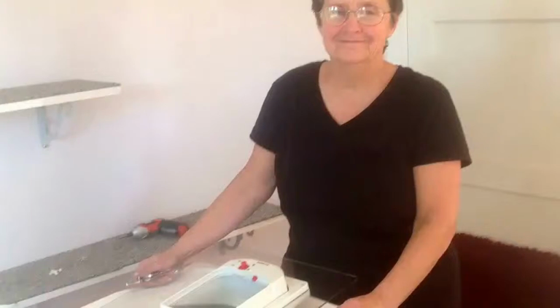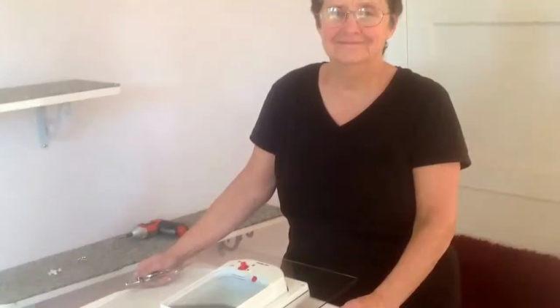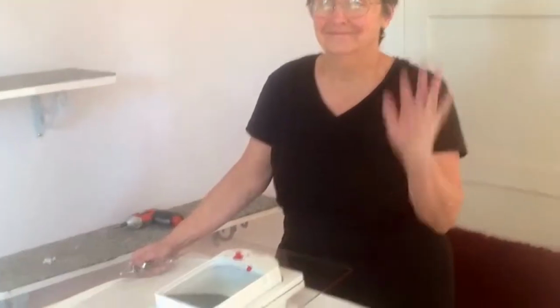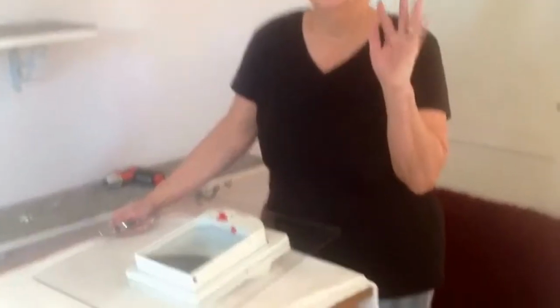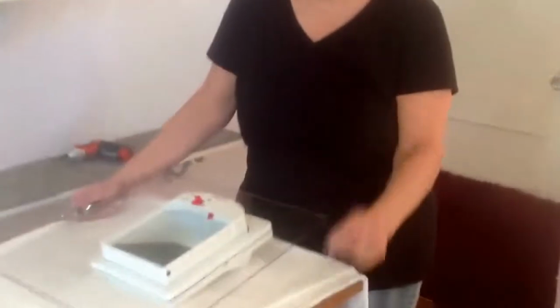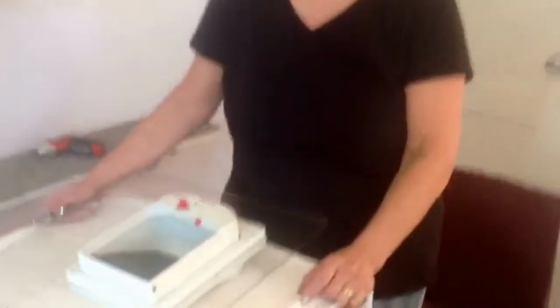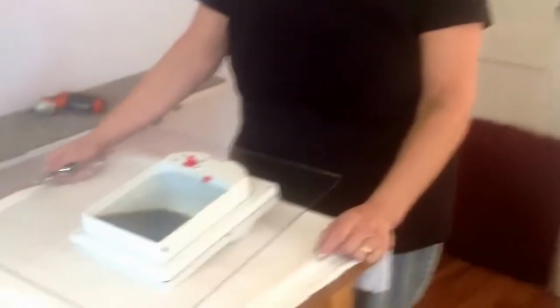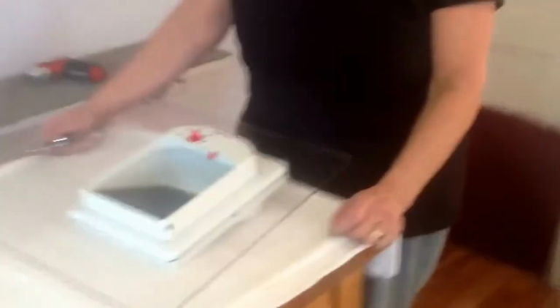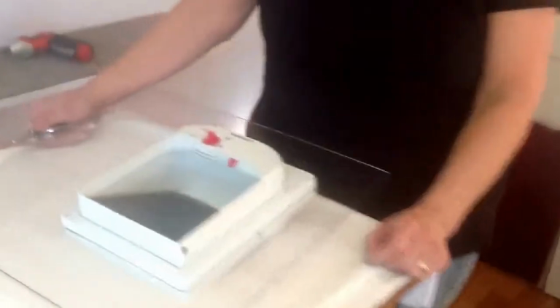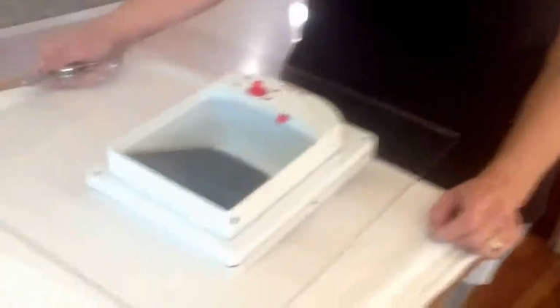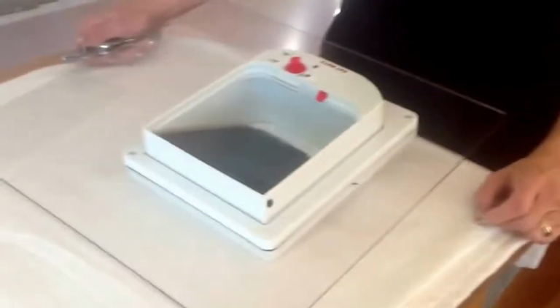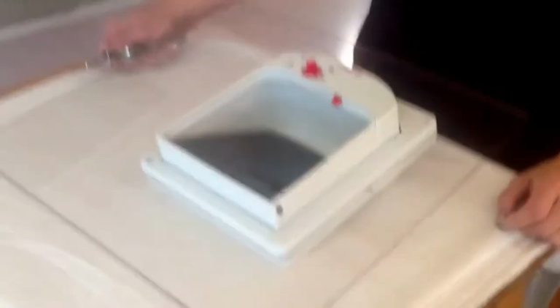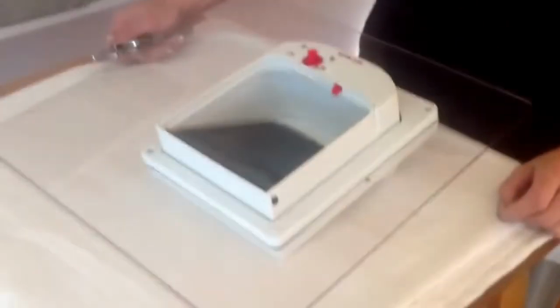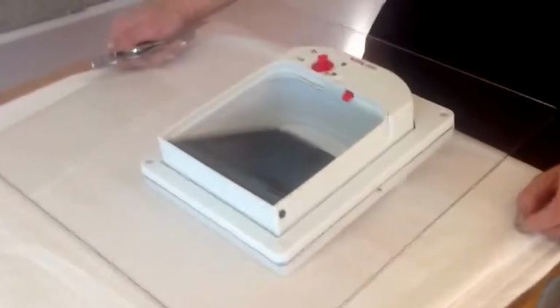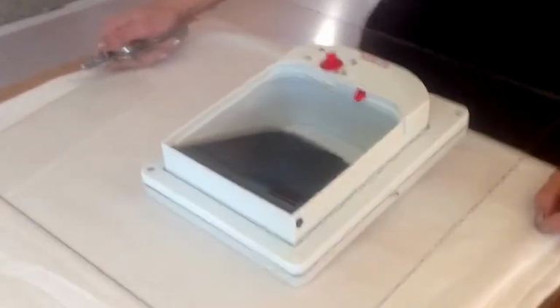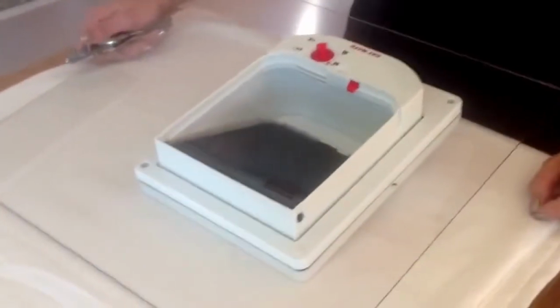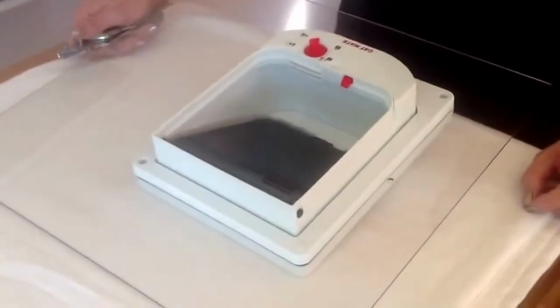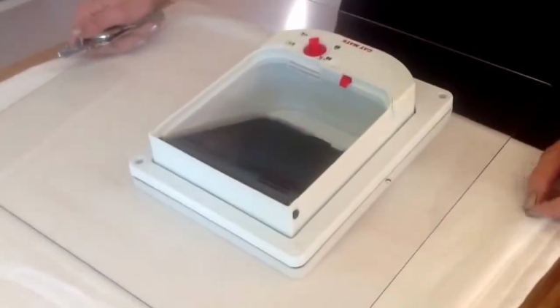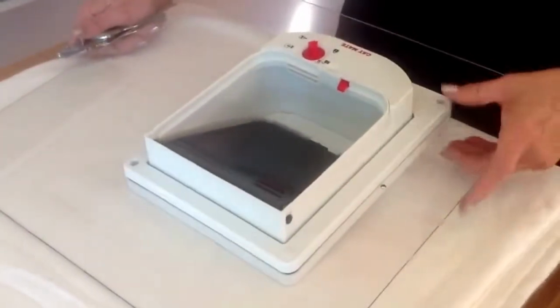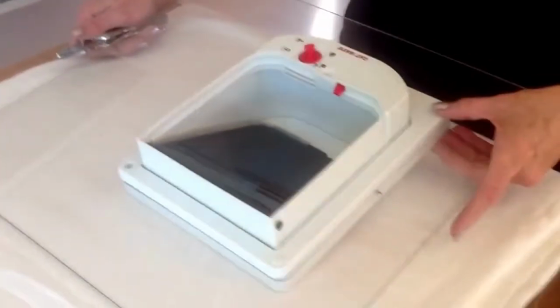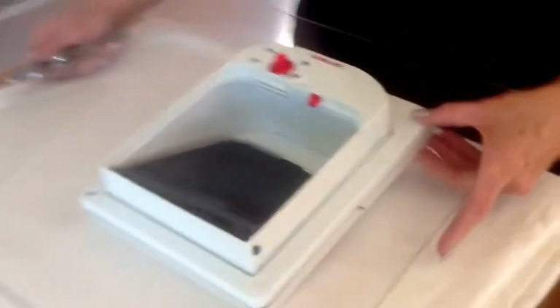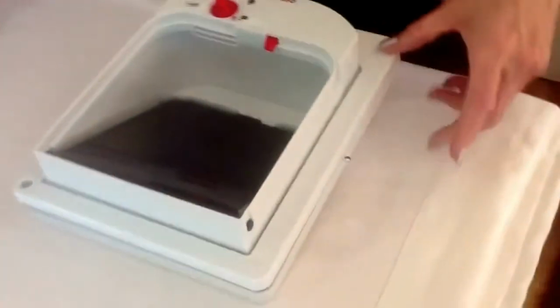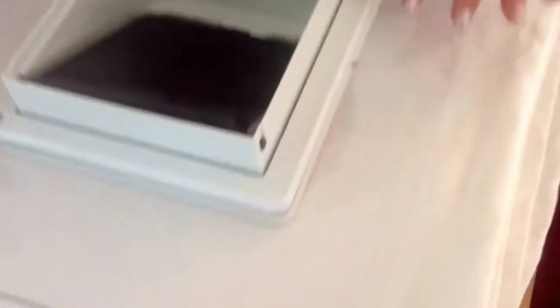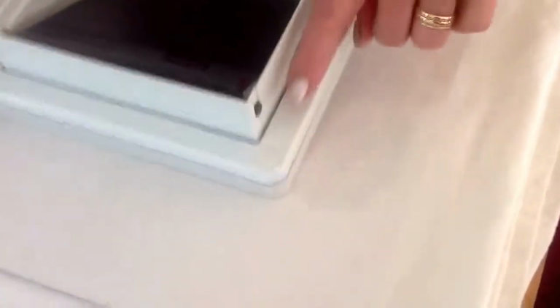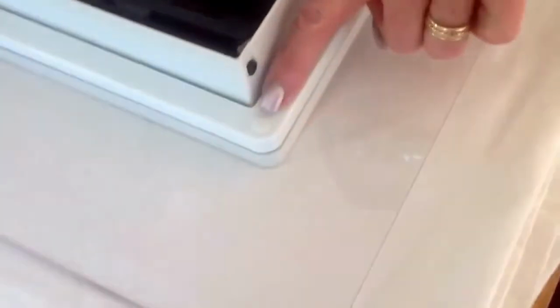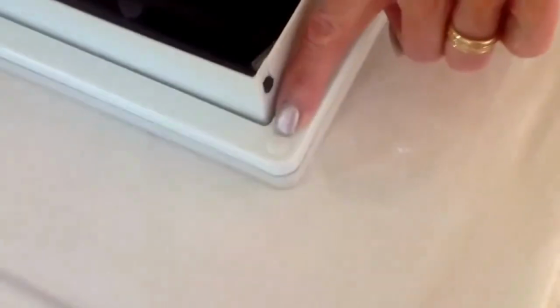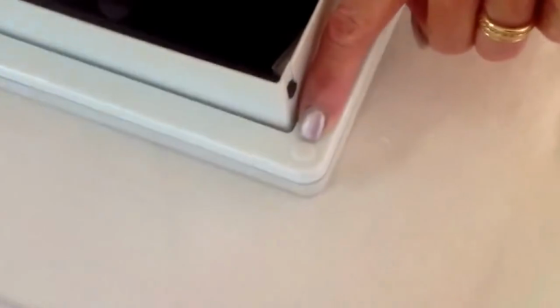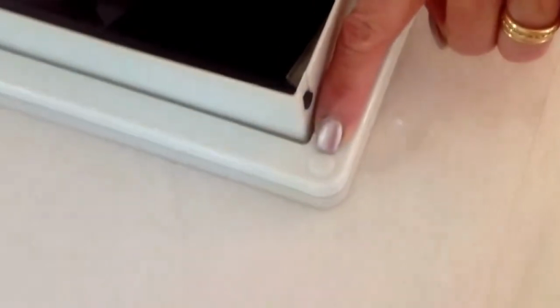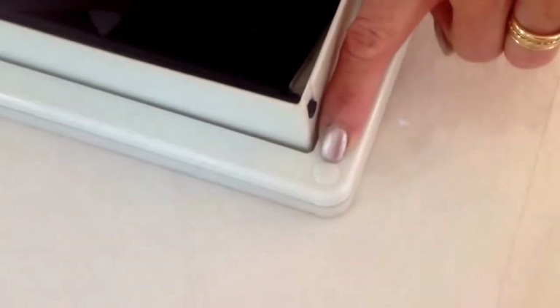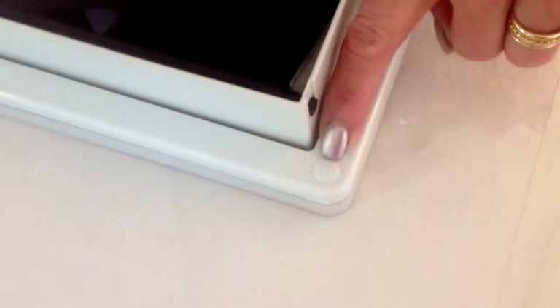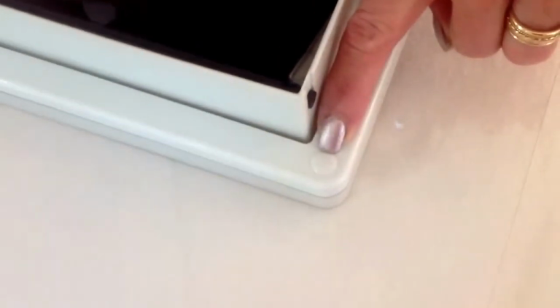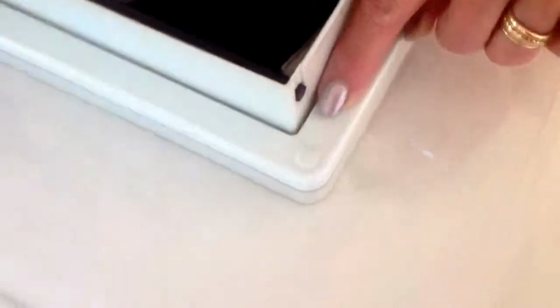This is Burdell. She's going to show you how to take the magnetic door off of the front panel if for any reason you need to do so. It's very simple. Your door comes with these funny little buttons there, and here's how you get it out.